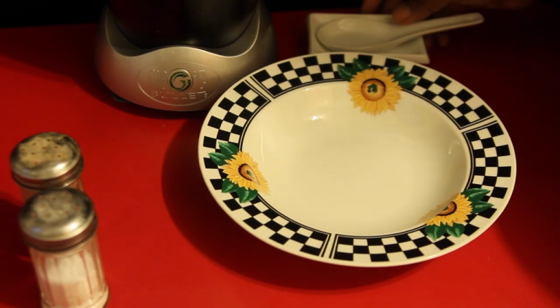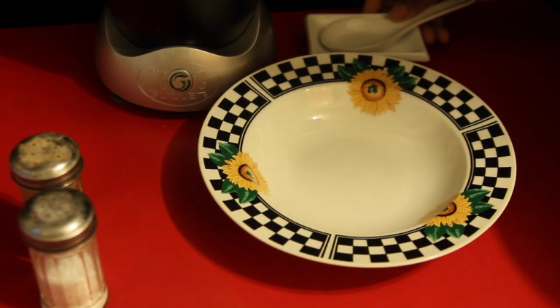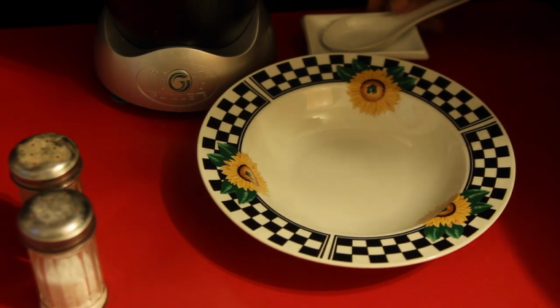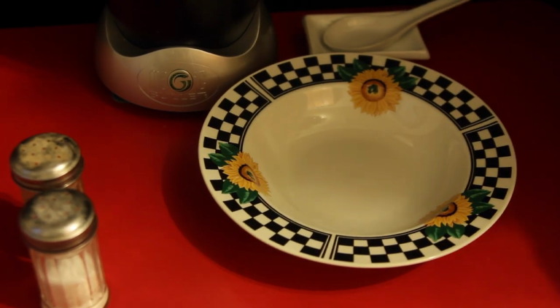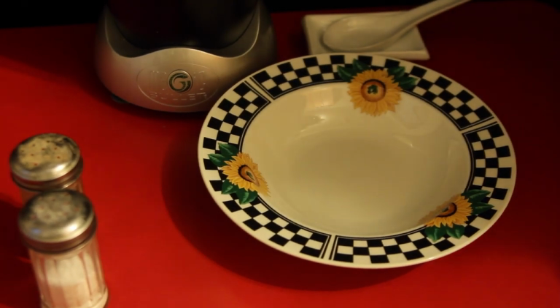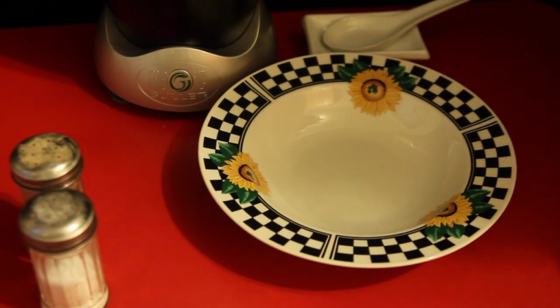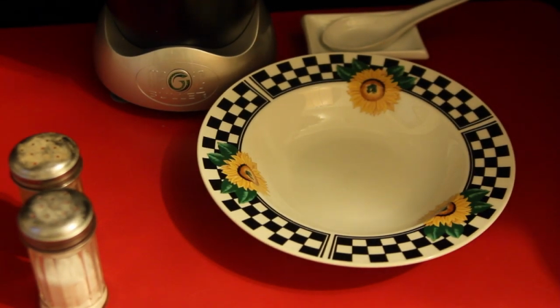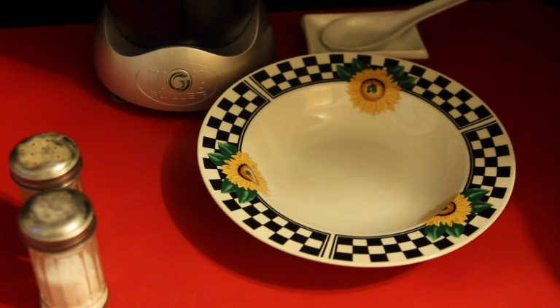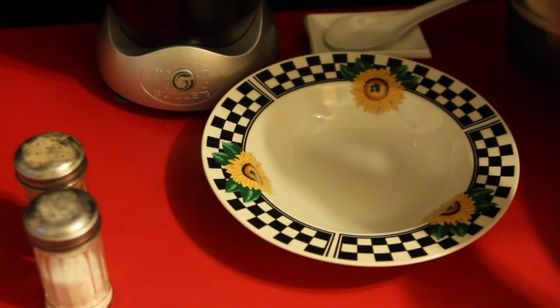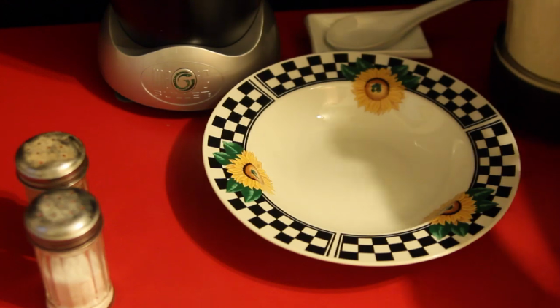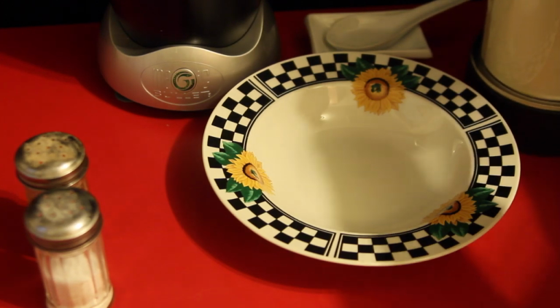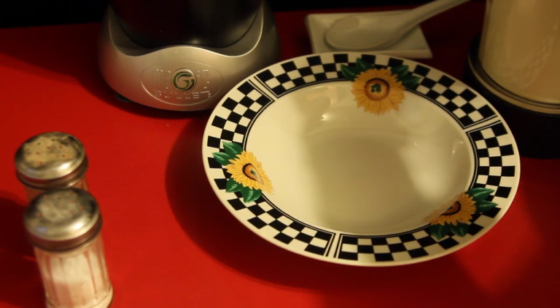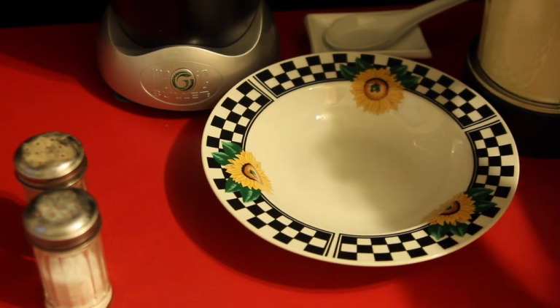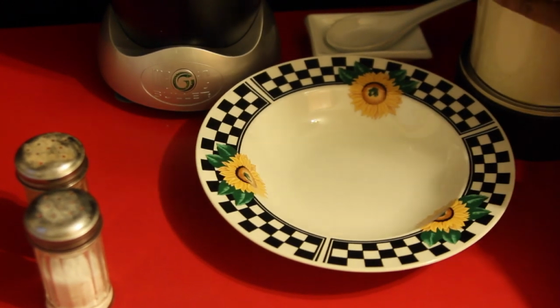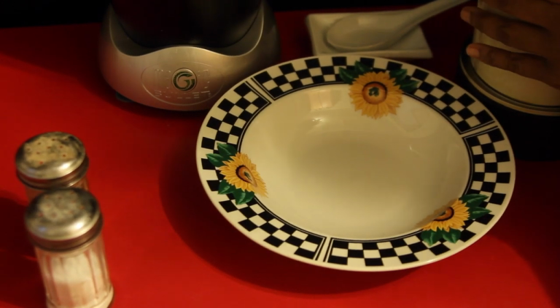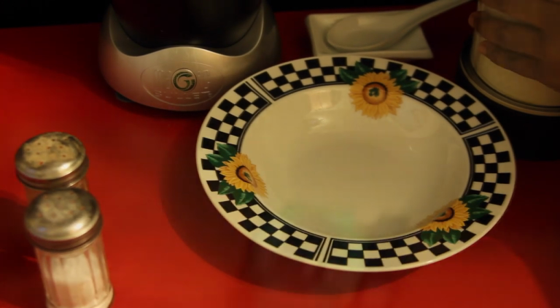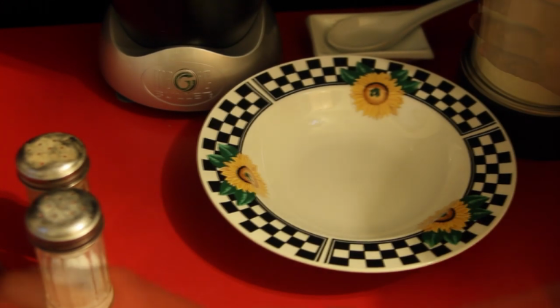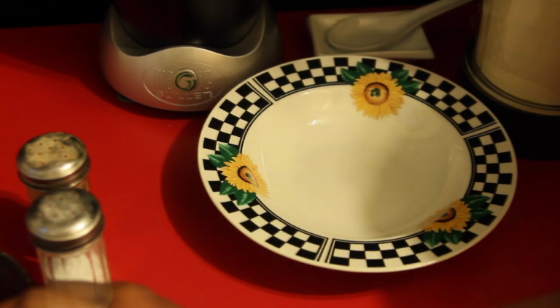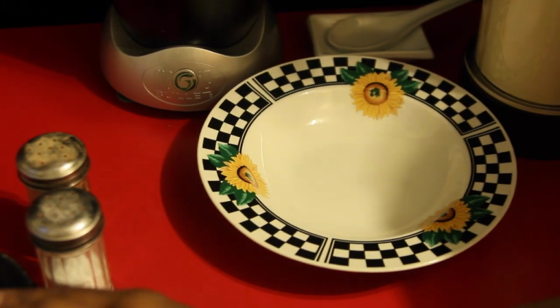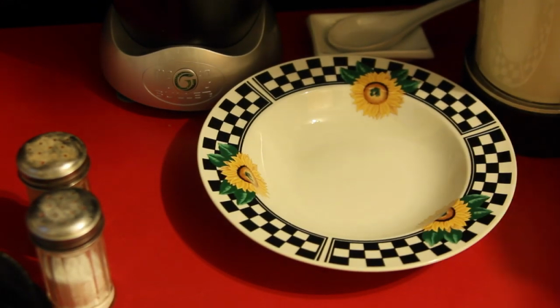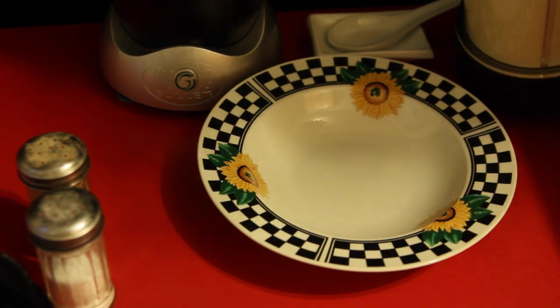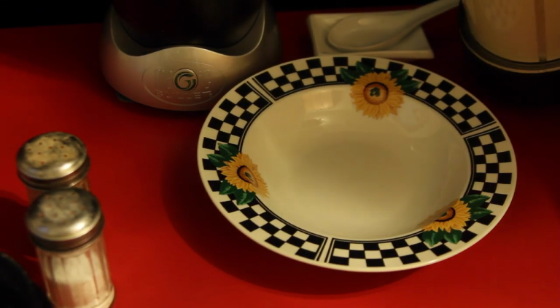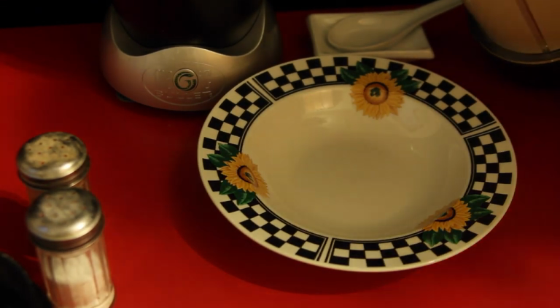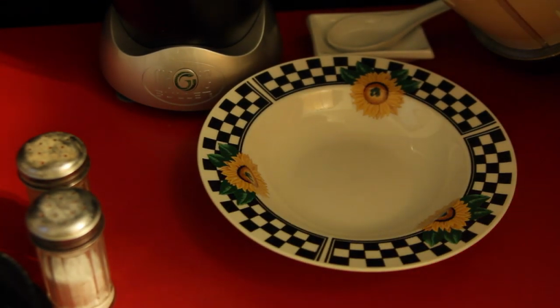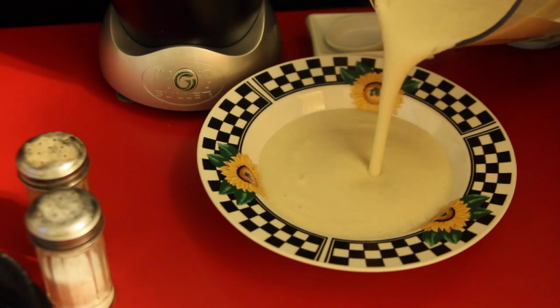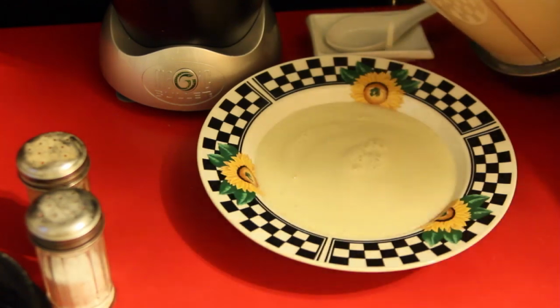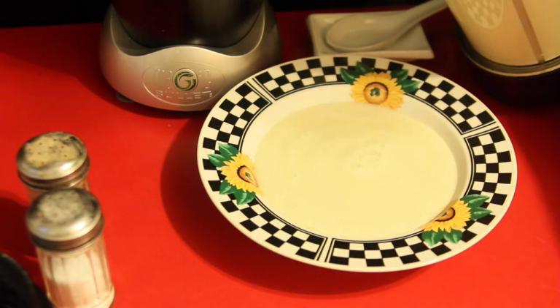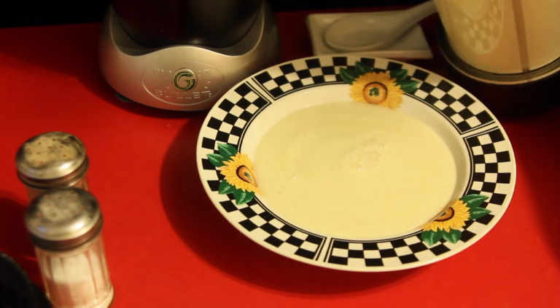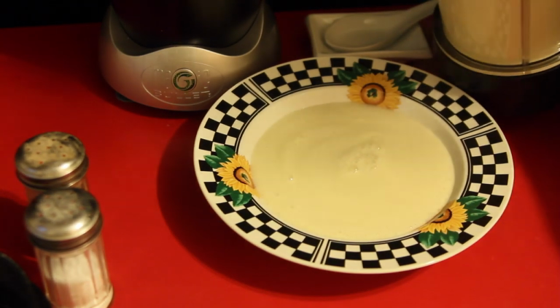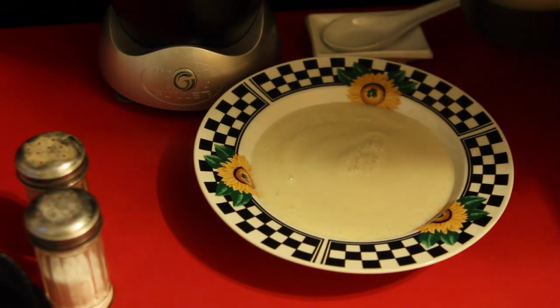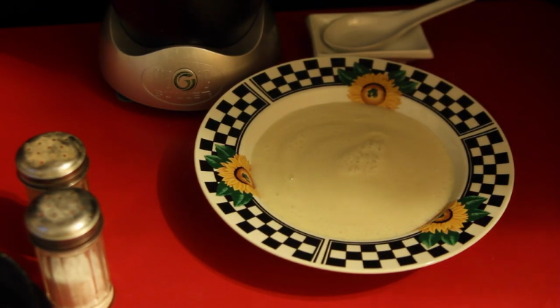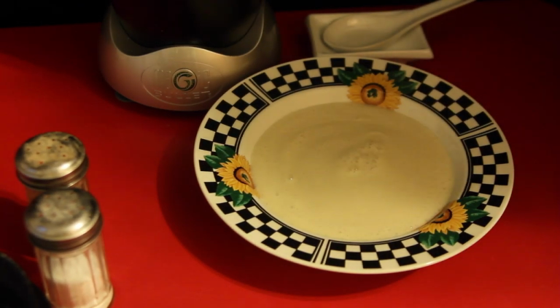Alright guys, either this is going to be super good or super bad. It smells good, that's for sure — nice and piping hot, woohoo!